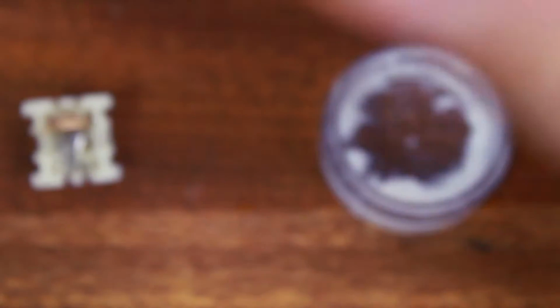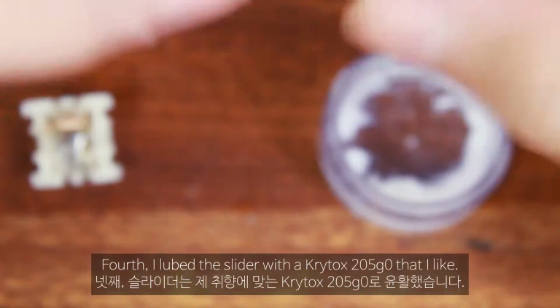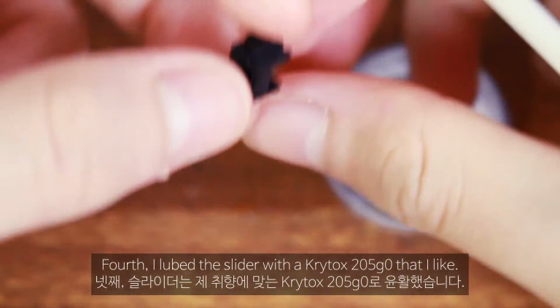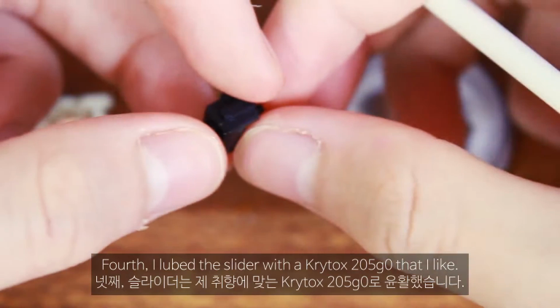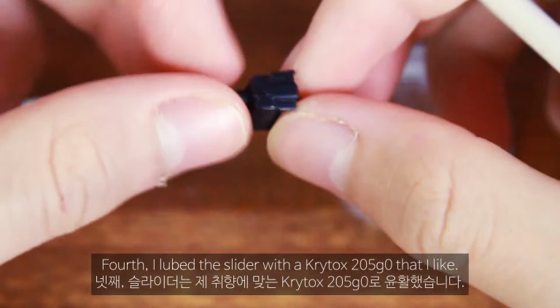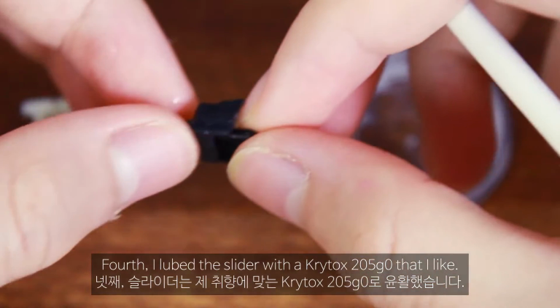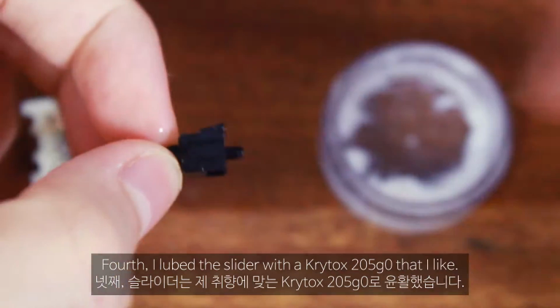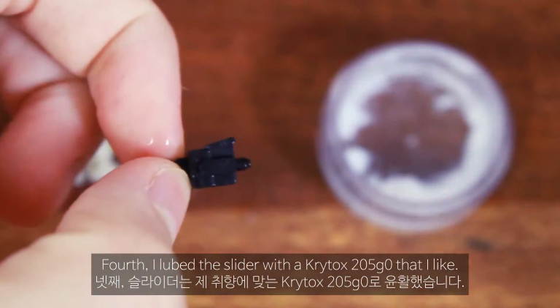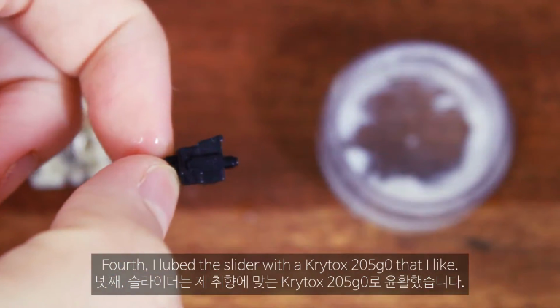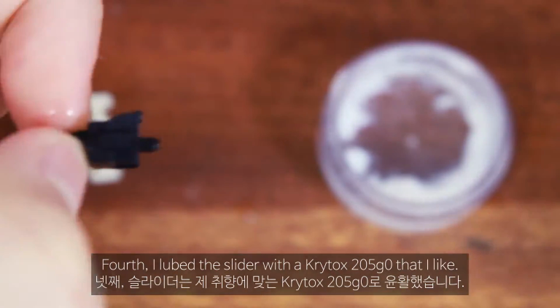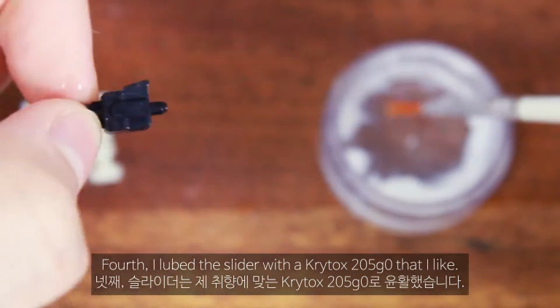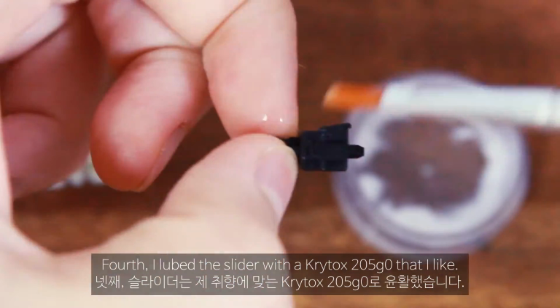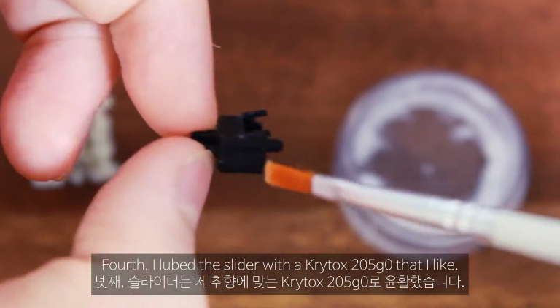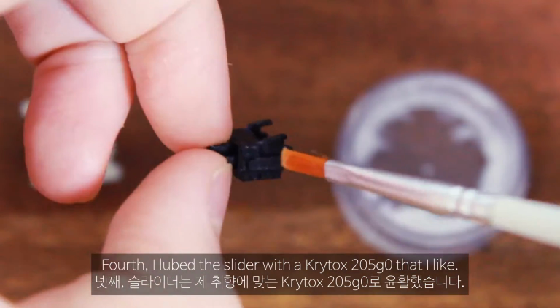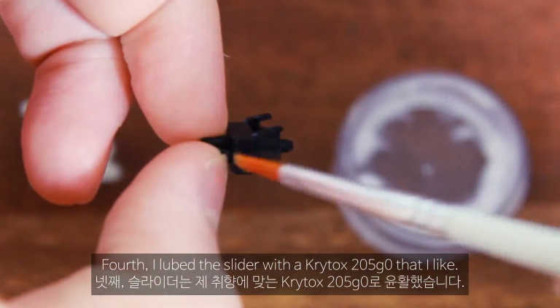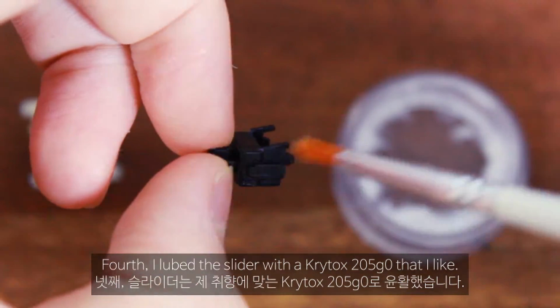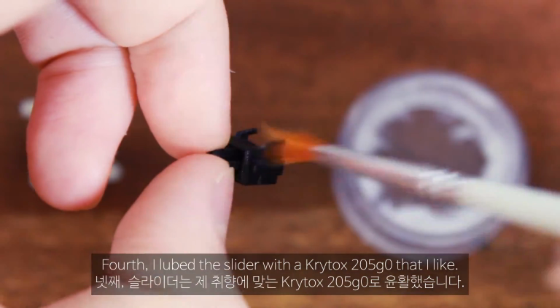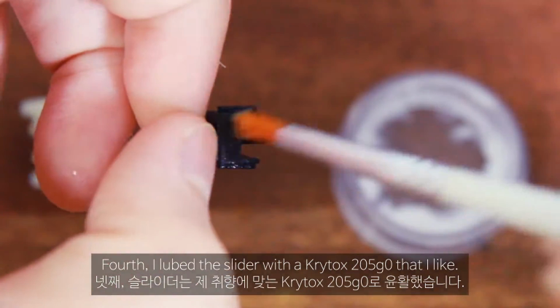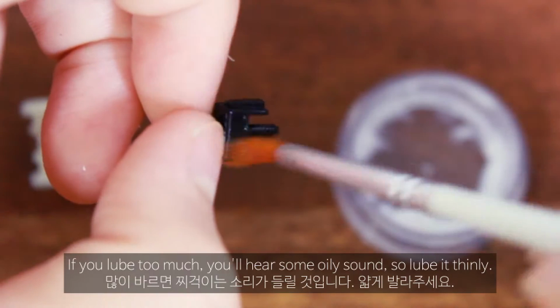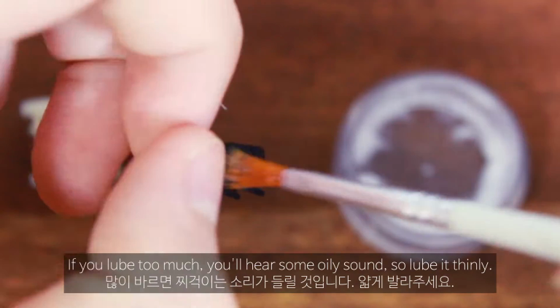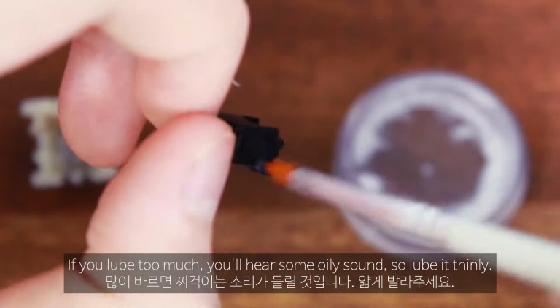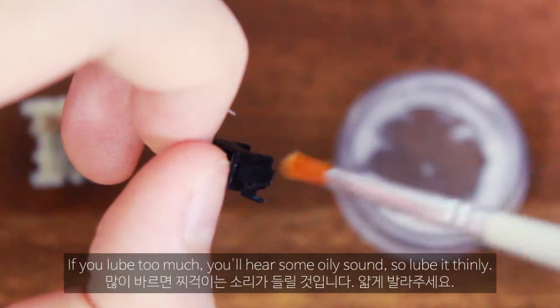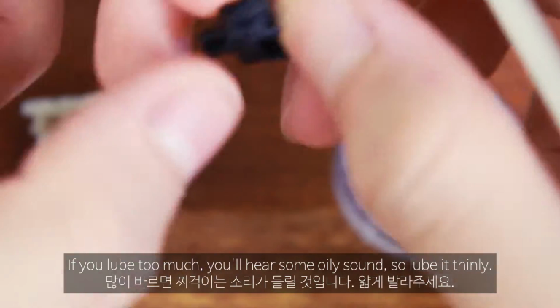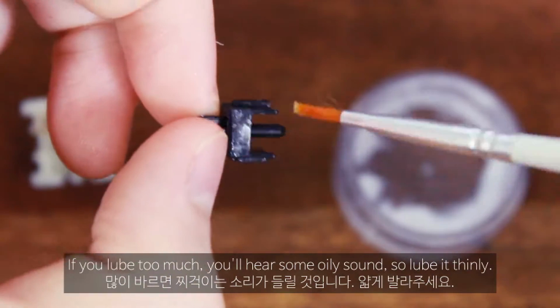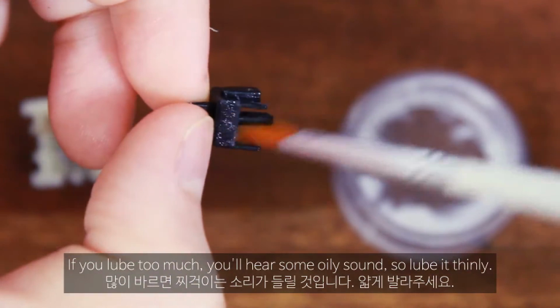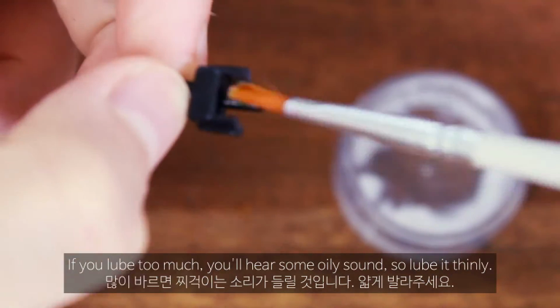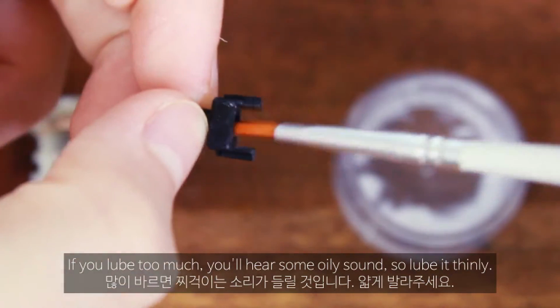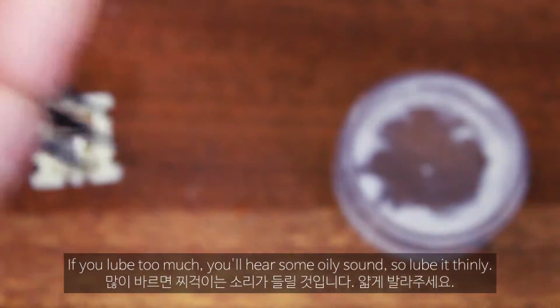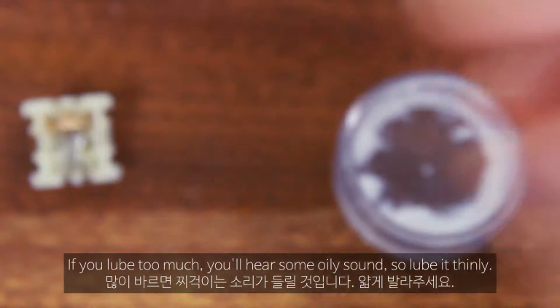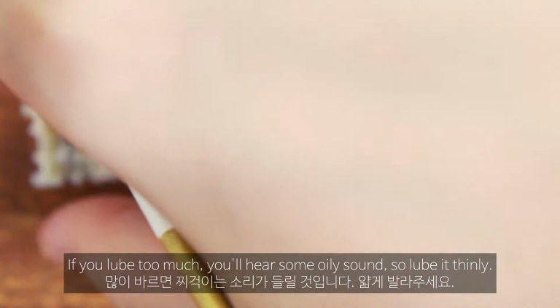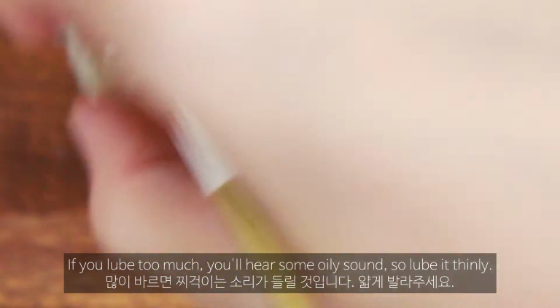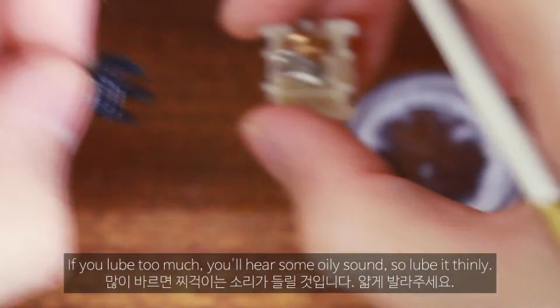Fourth, I lubed the slider with Krytox 205 Grade 0, which I like. If you lube too much, you'll hear some oily sound, so lube it thinly.